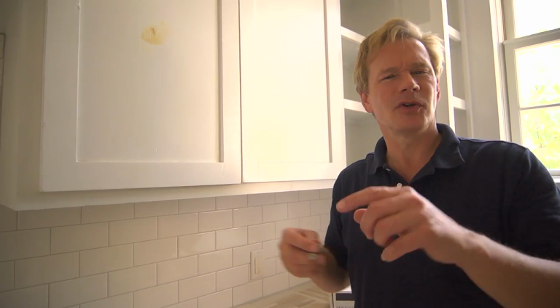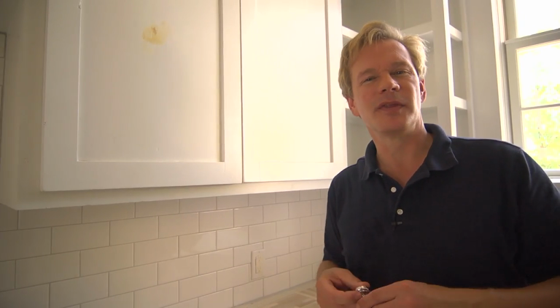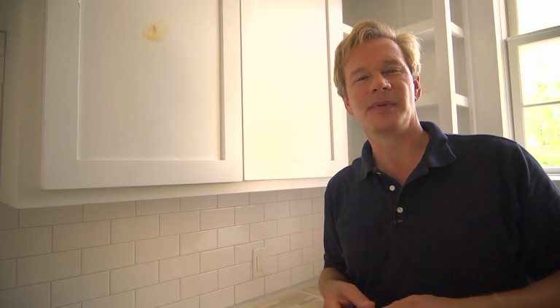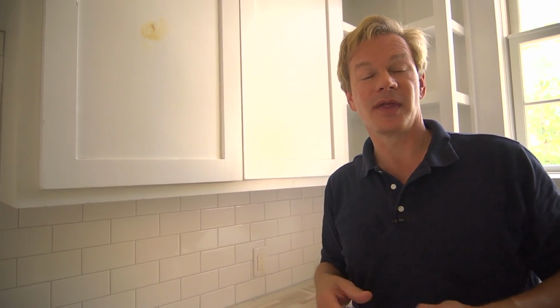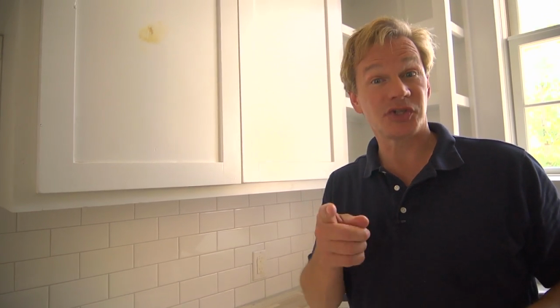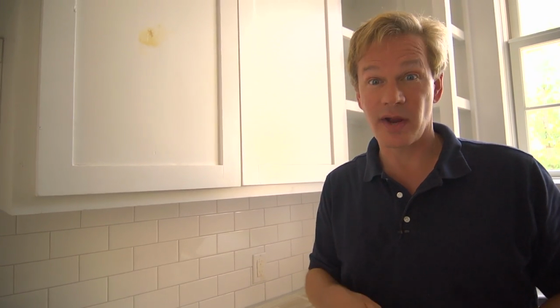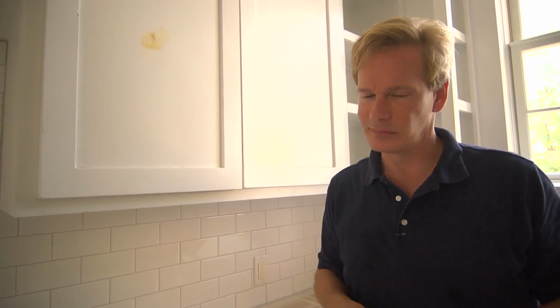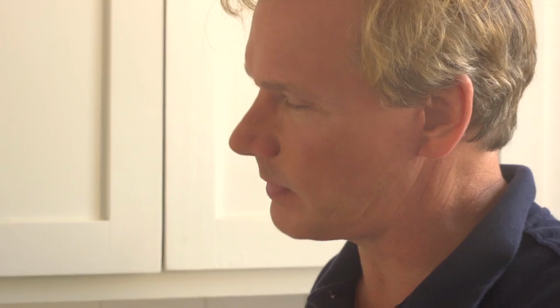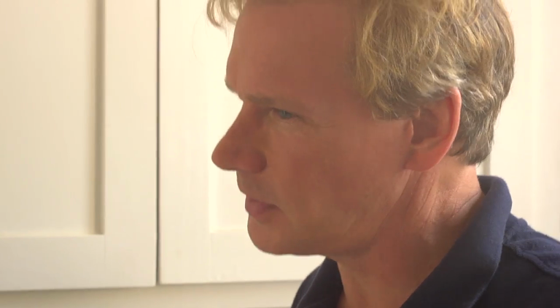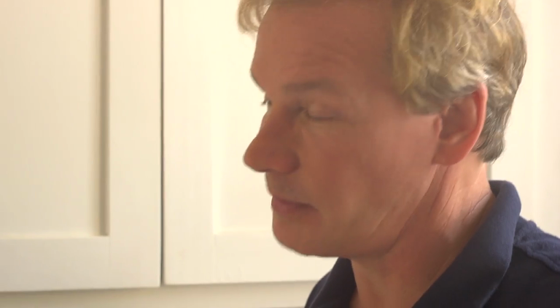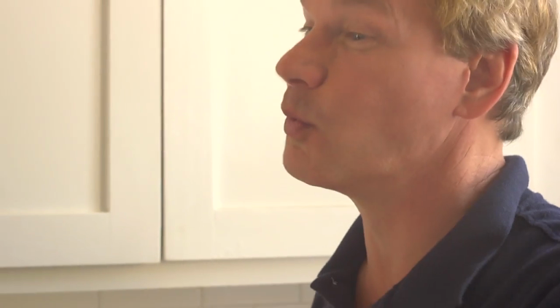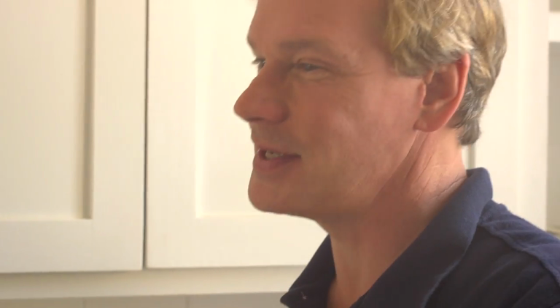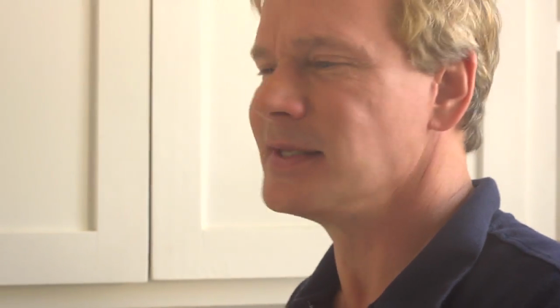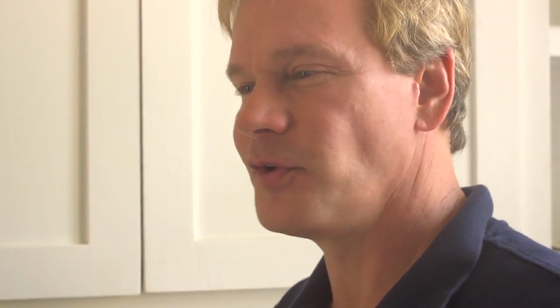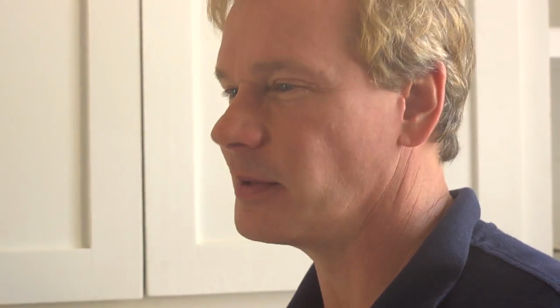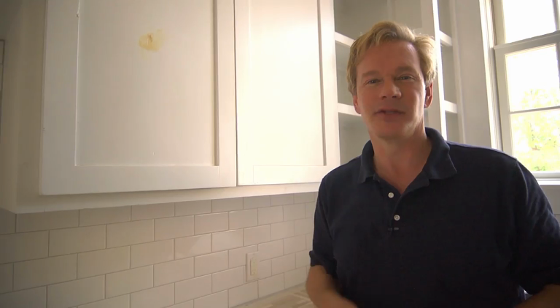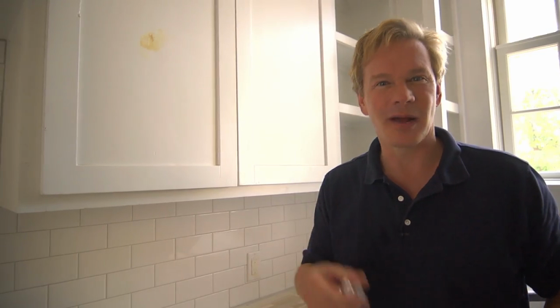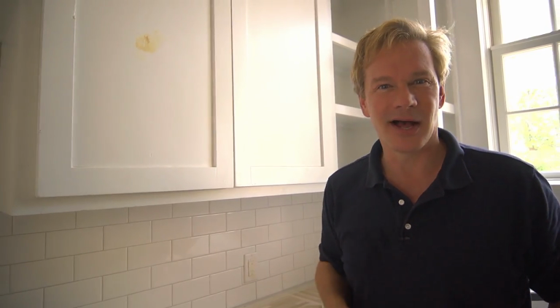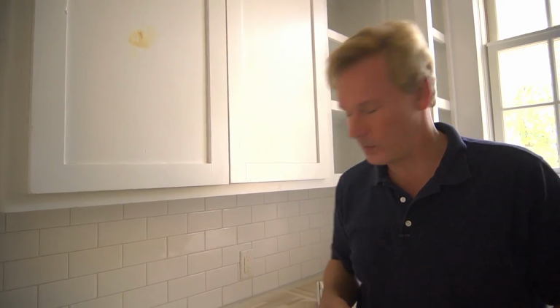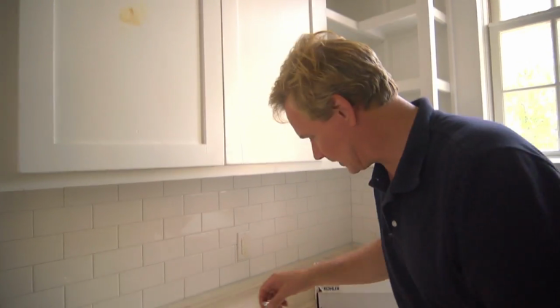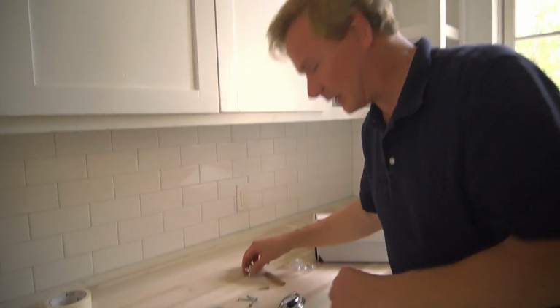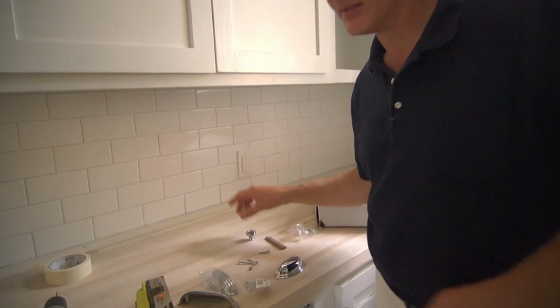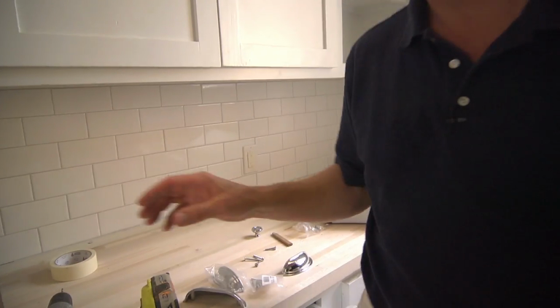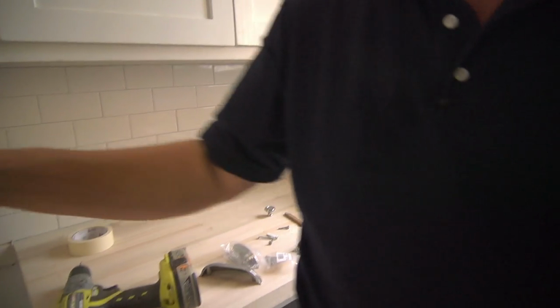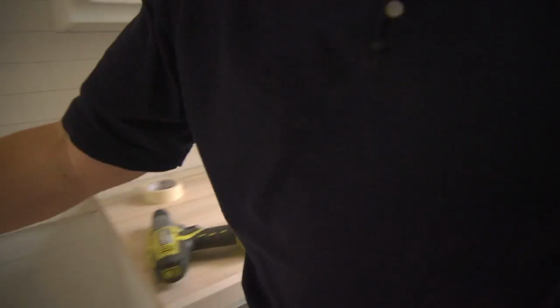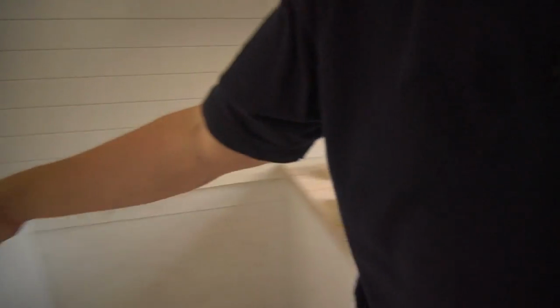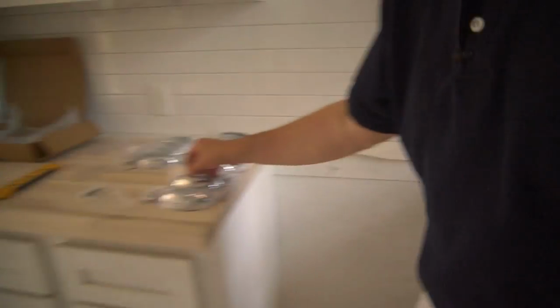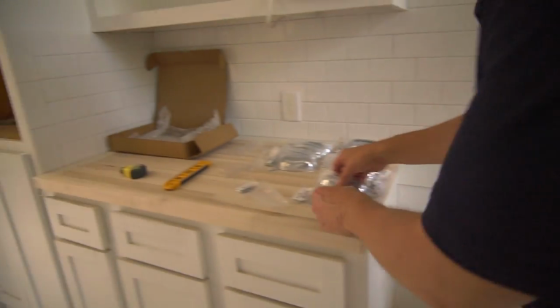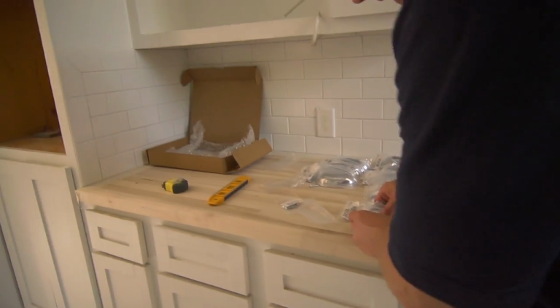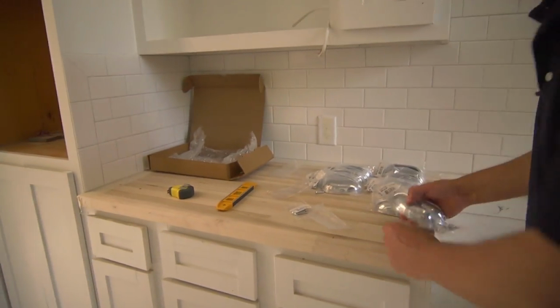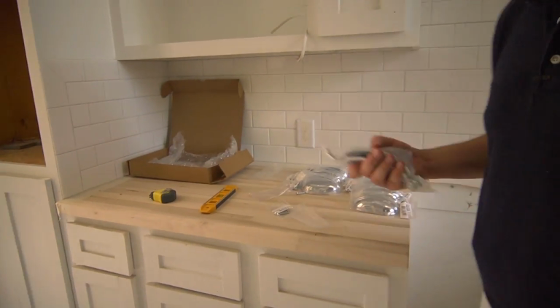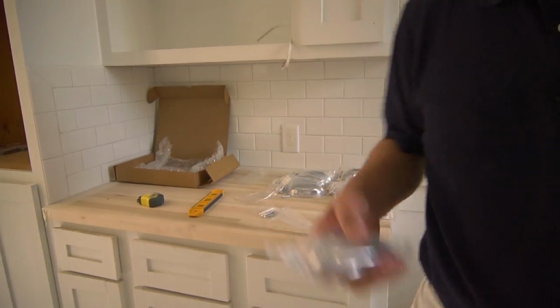If you're enjoying these updates on the house, check in regularly. We're just about to finish up, but there's more to see. Tell a friend and subscribe to eHow Home. Now I need to get these others back in a box, take them back to Lumber 1, and get the 3-inch pulls.